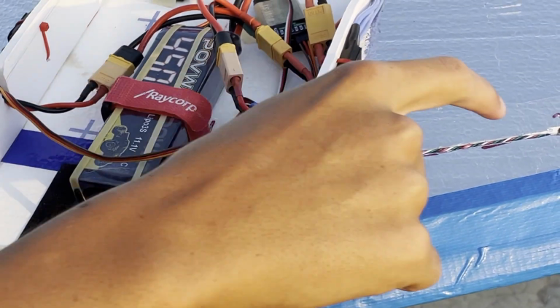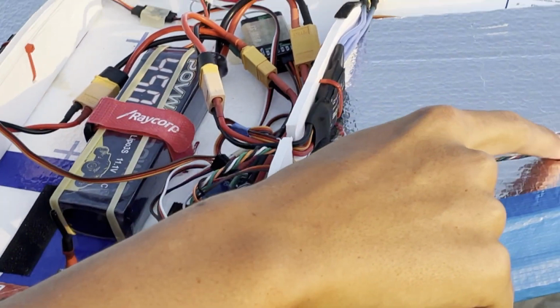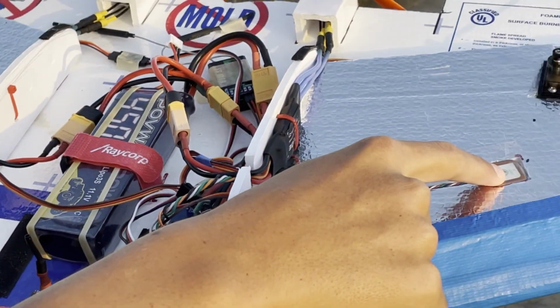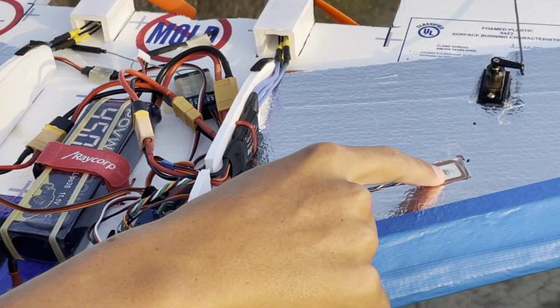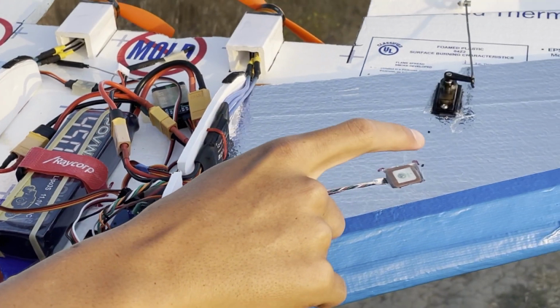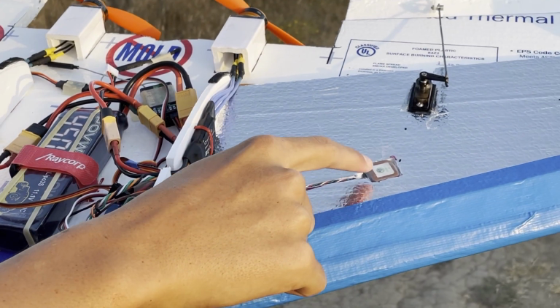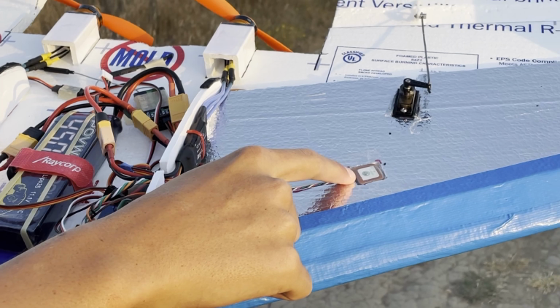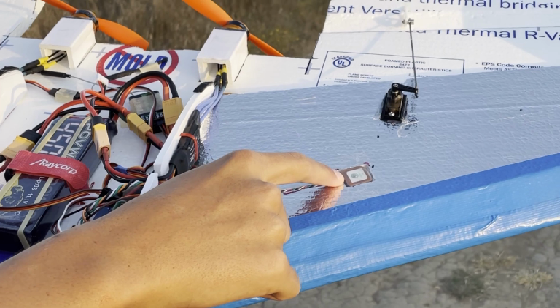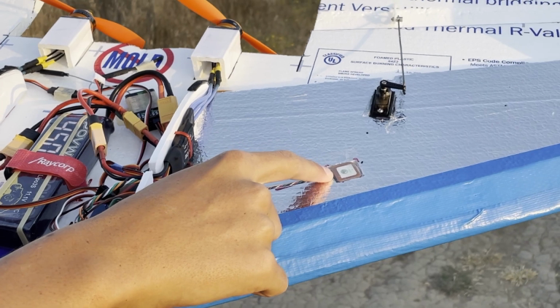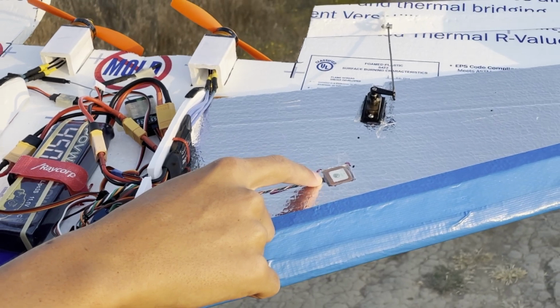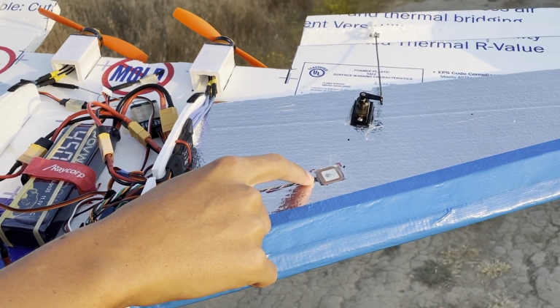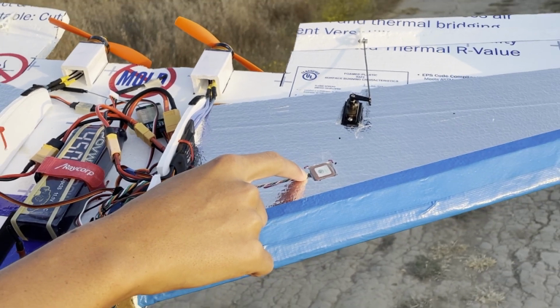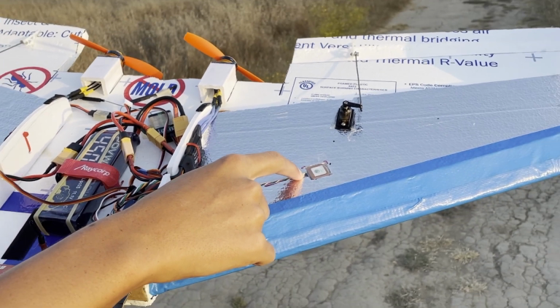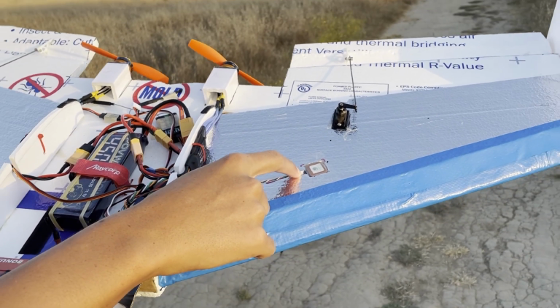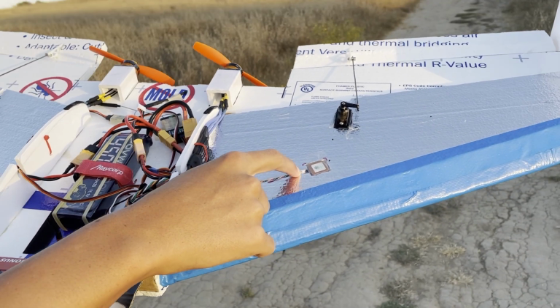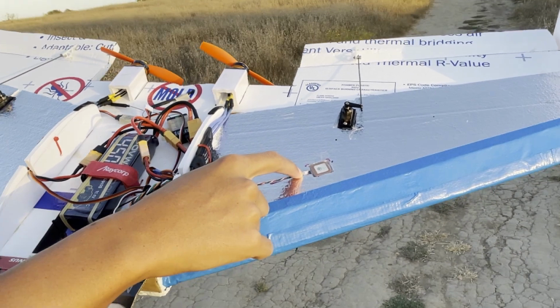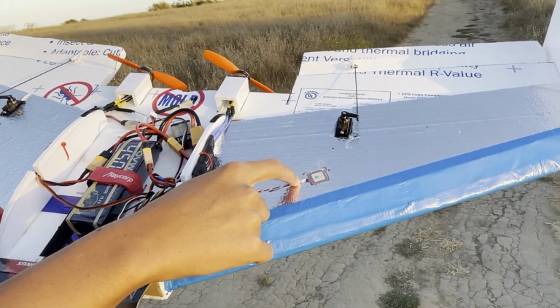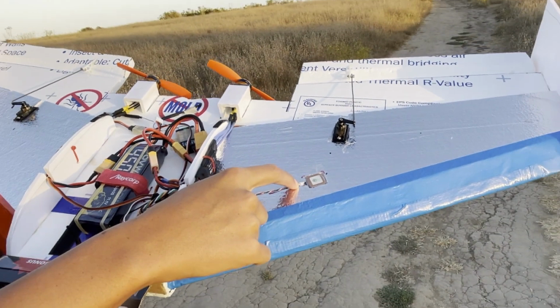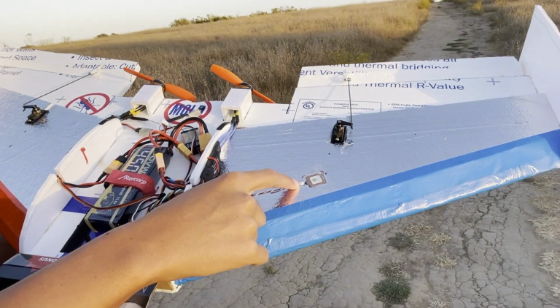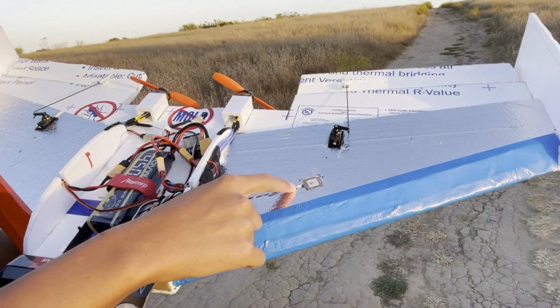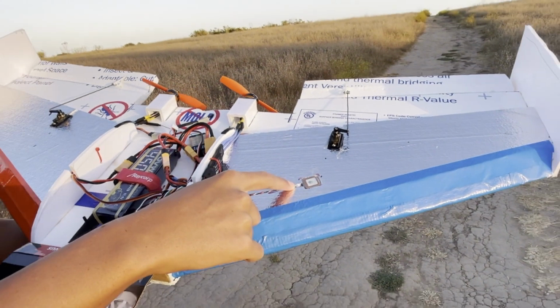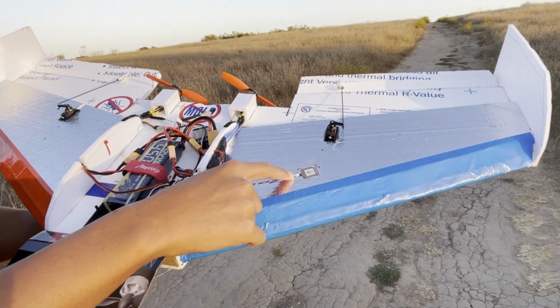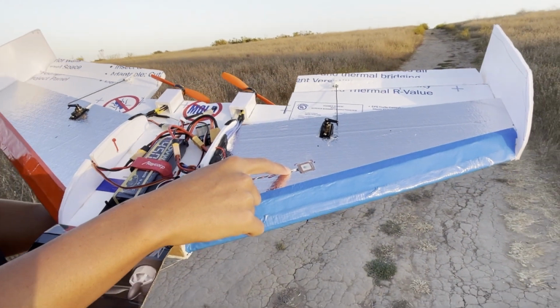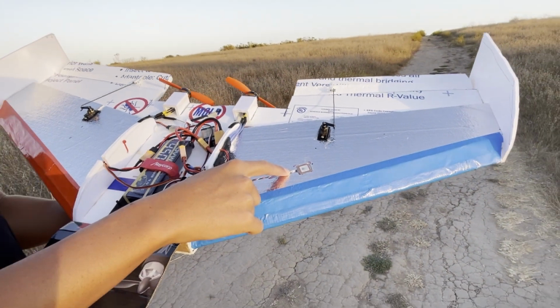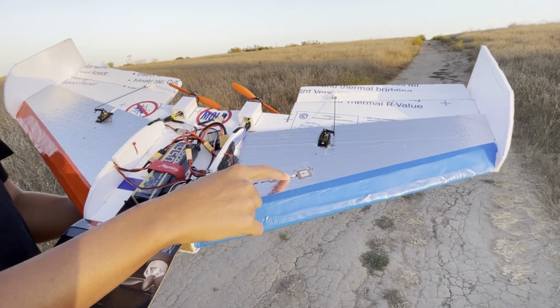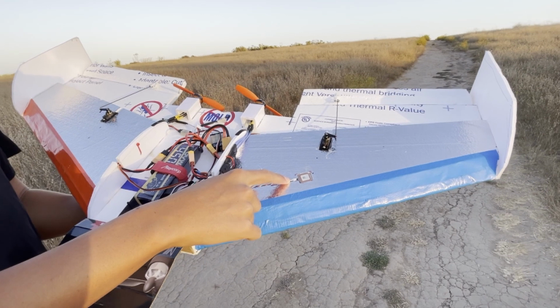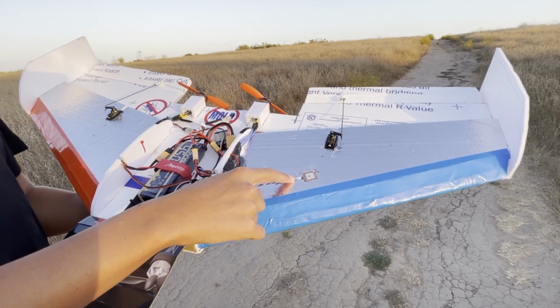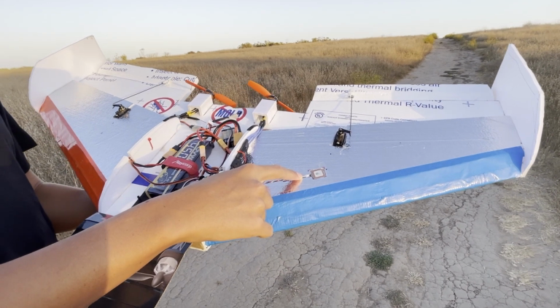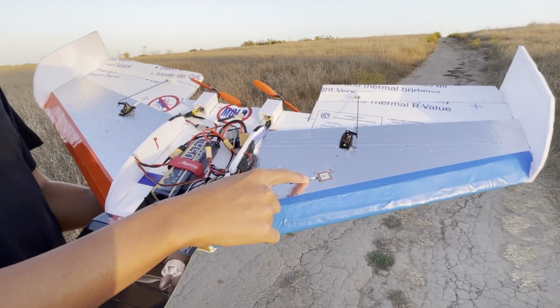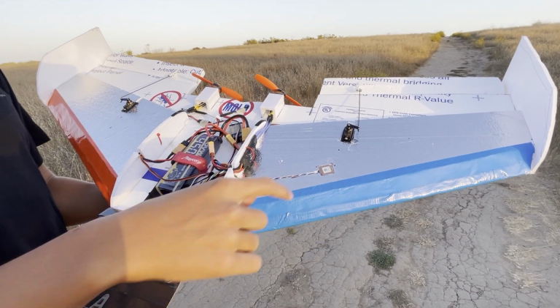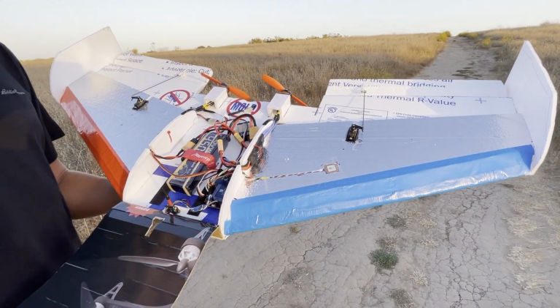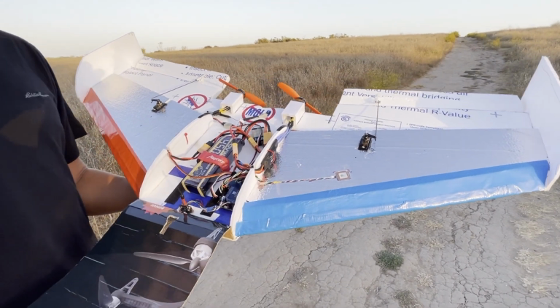This is a GPS module — it's a BN220T, that's the model number — and I really hope it flies.